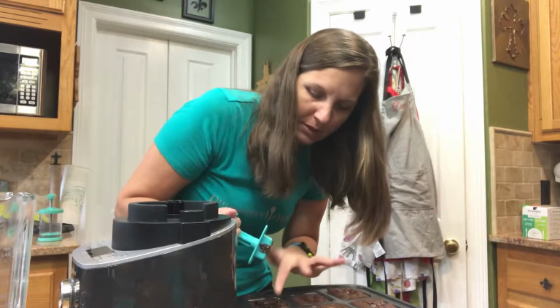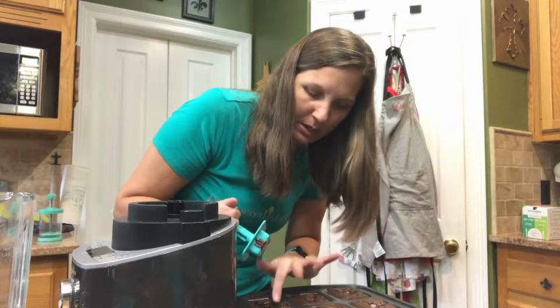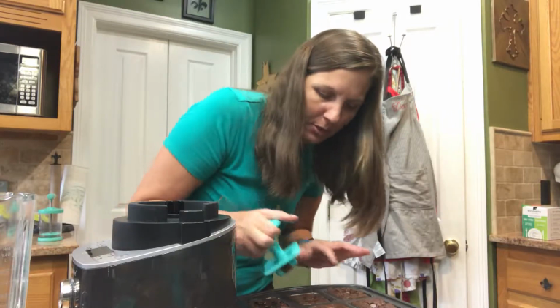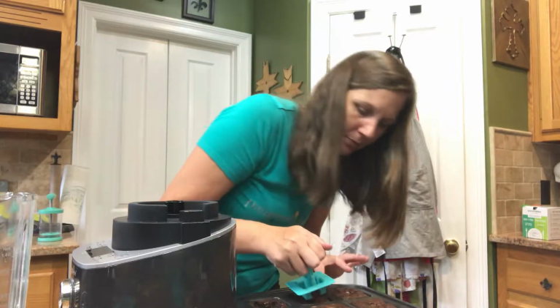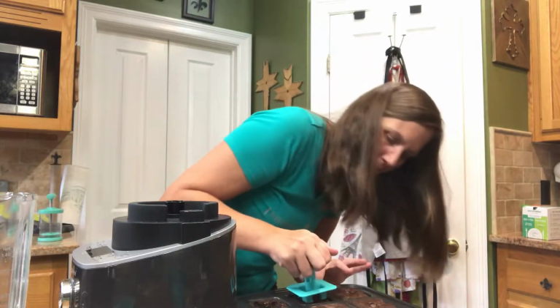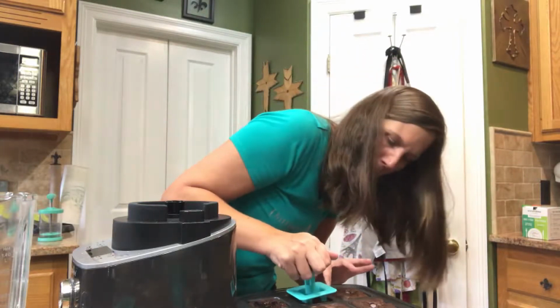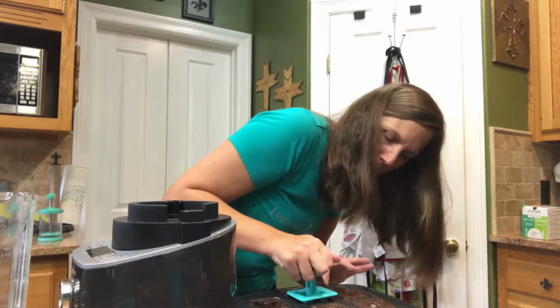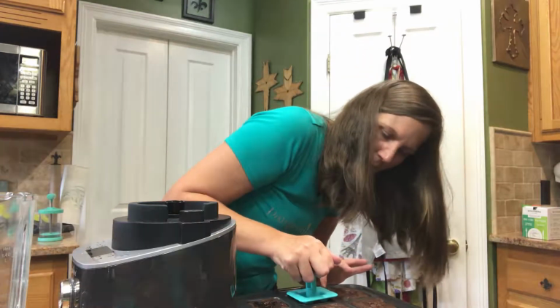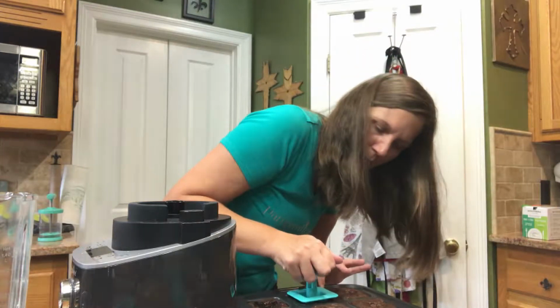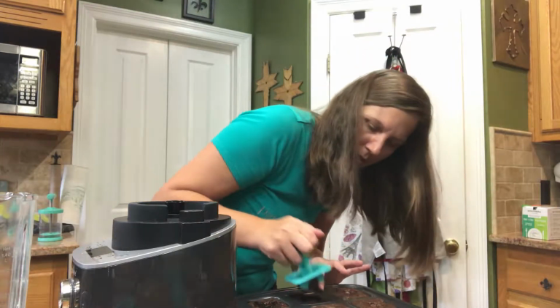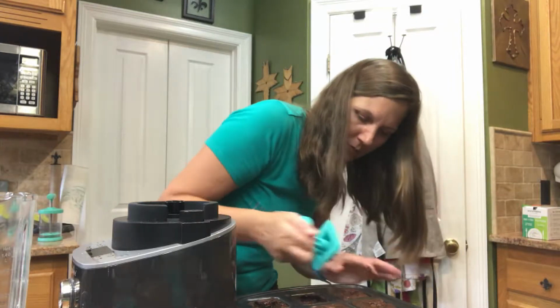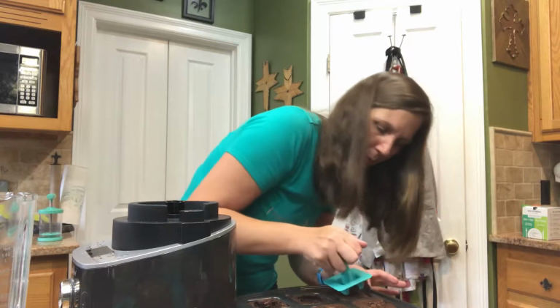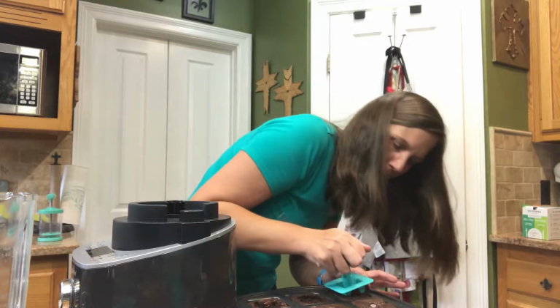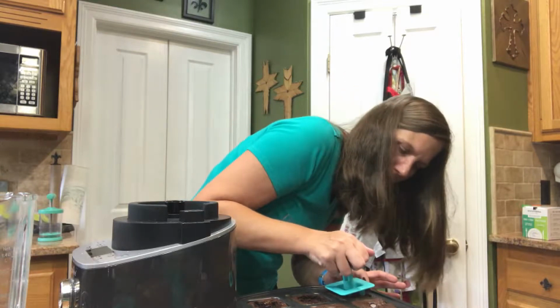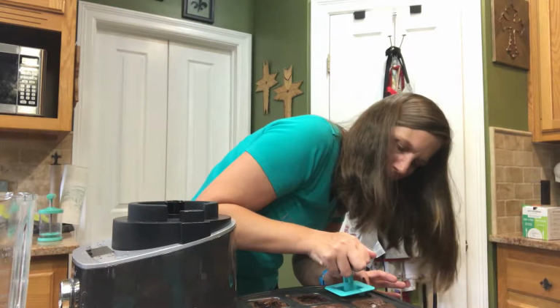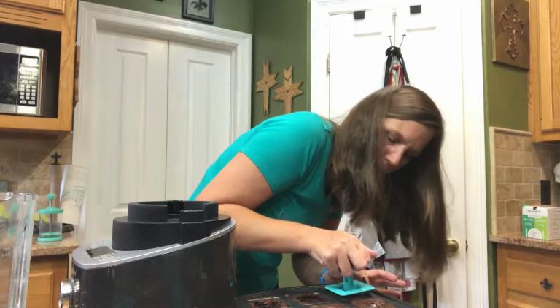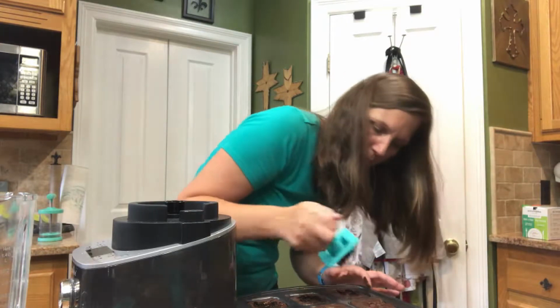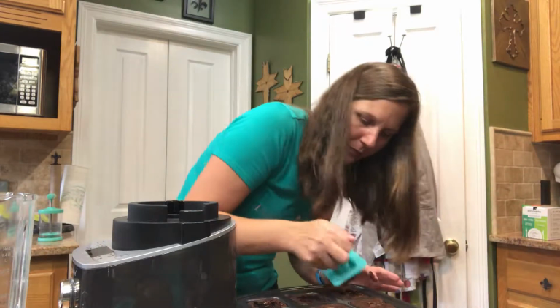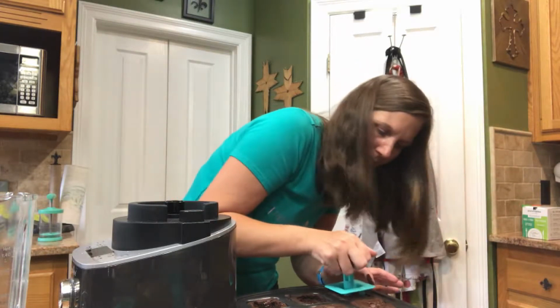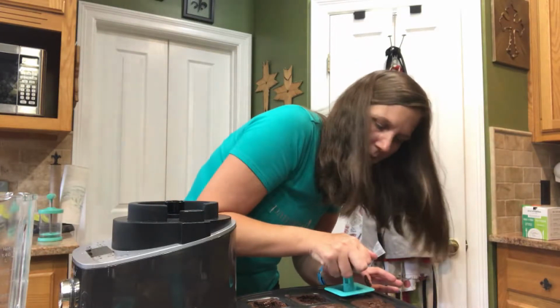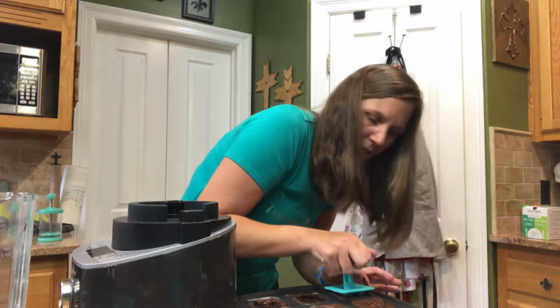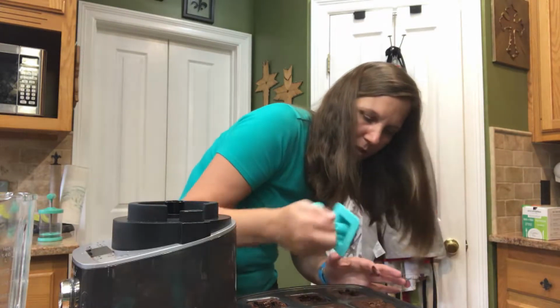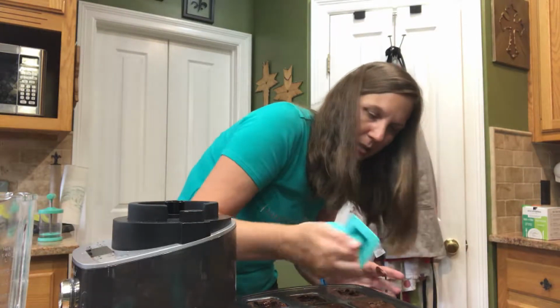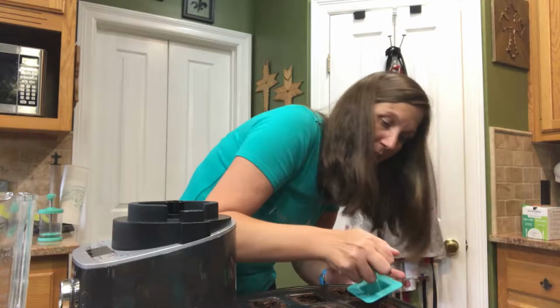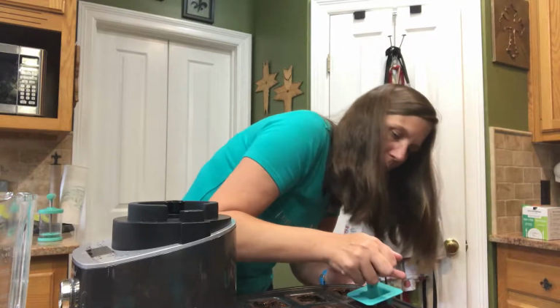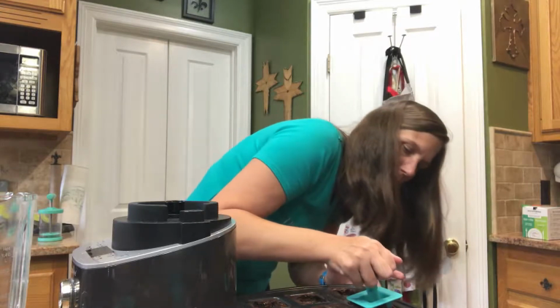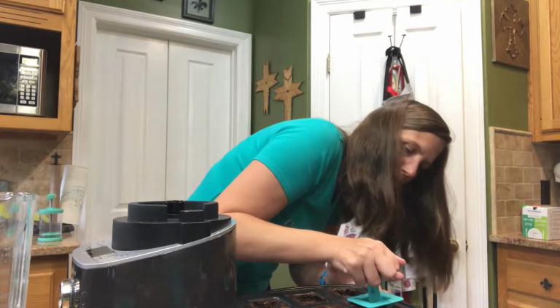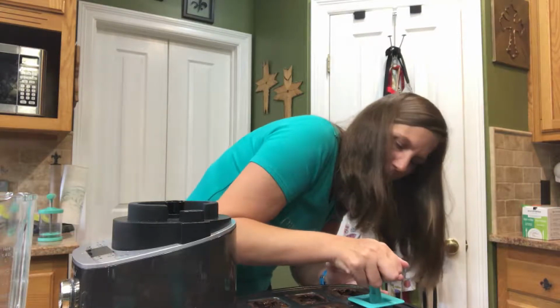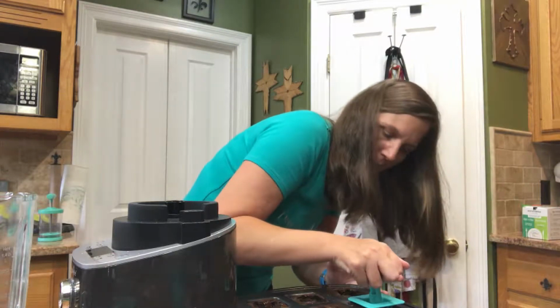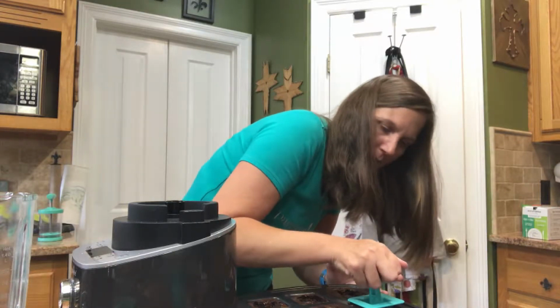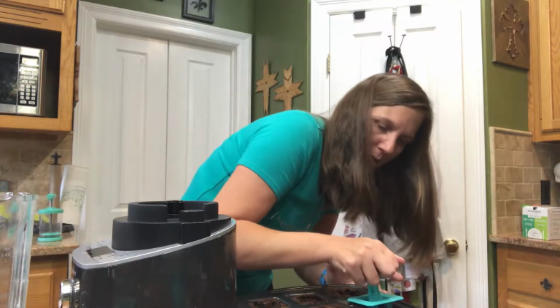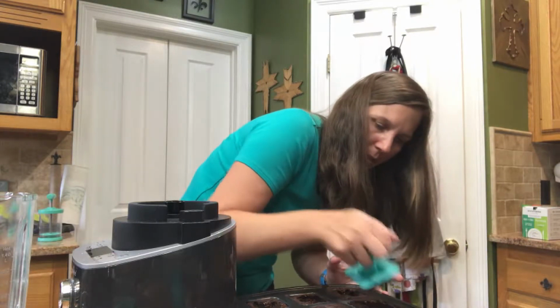That one came up a little bit. That went a little too far deep. There we go. The first one was a little too deep. And the chocolate is because I add extra chocolate chips — it's kind of oozing a little bit.